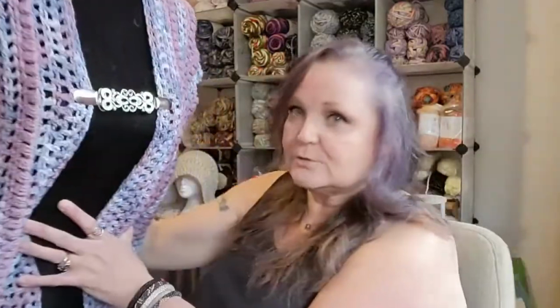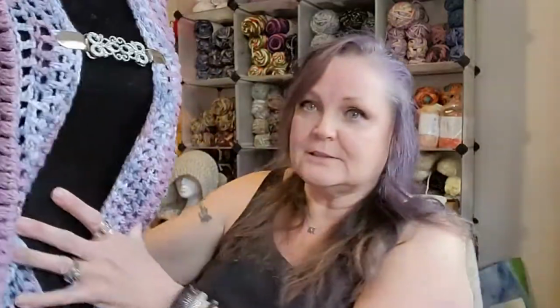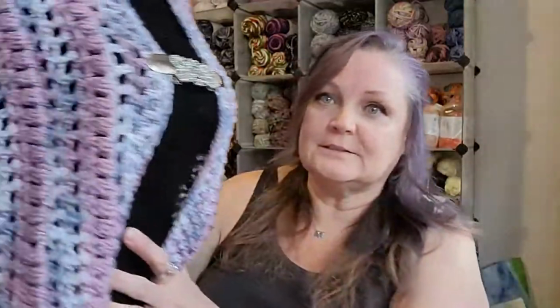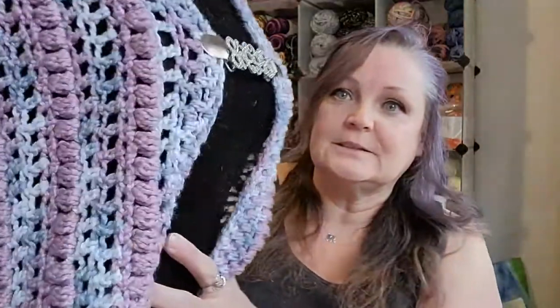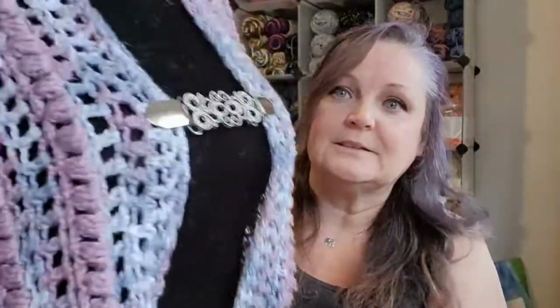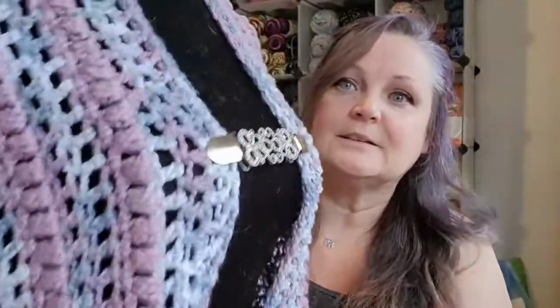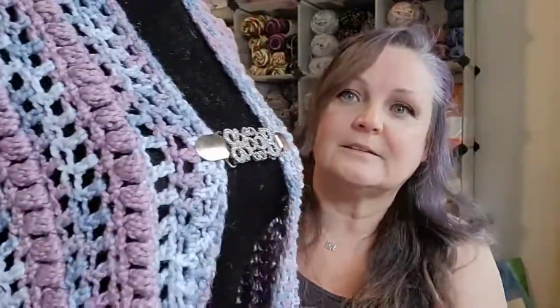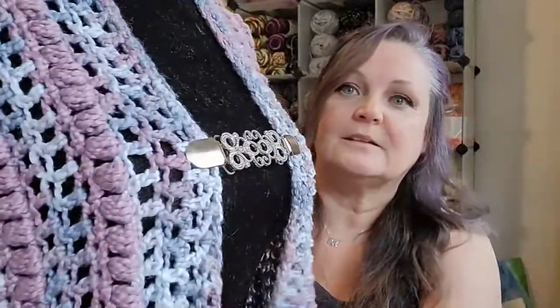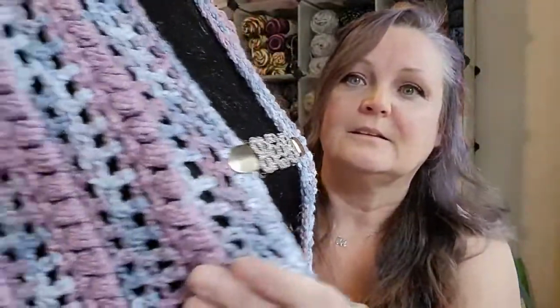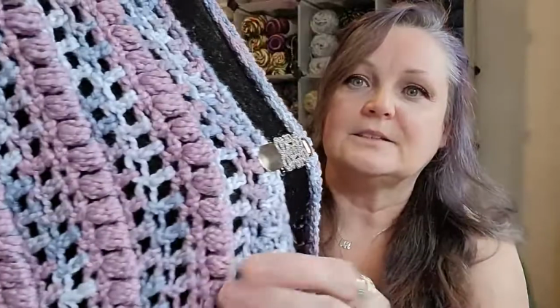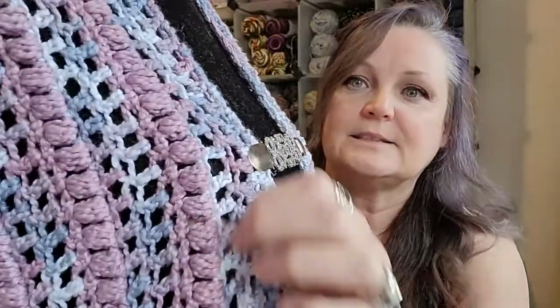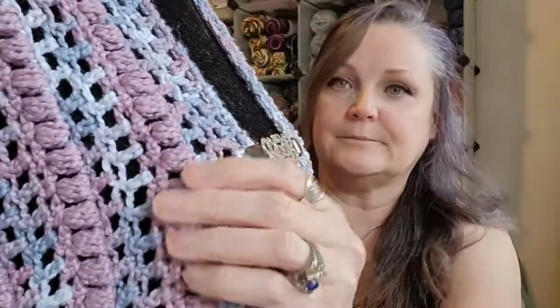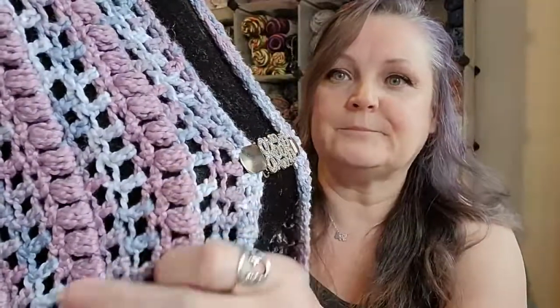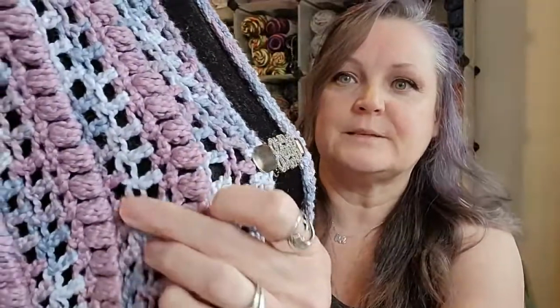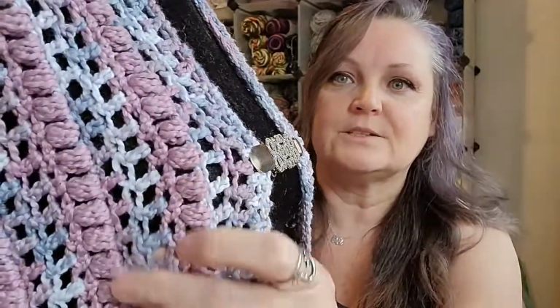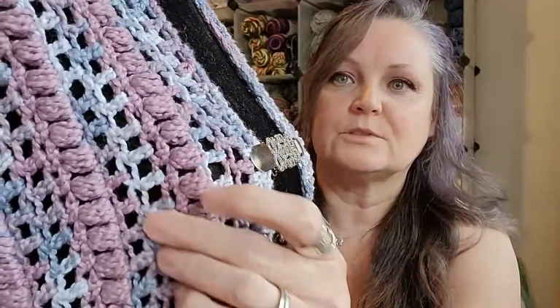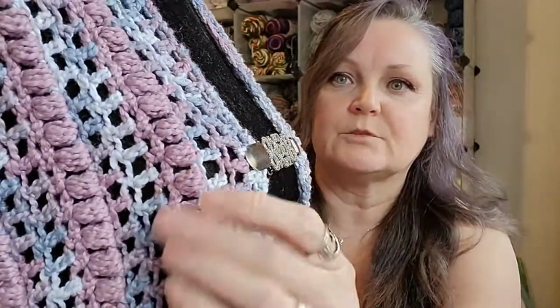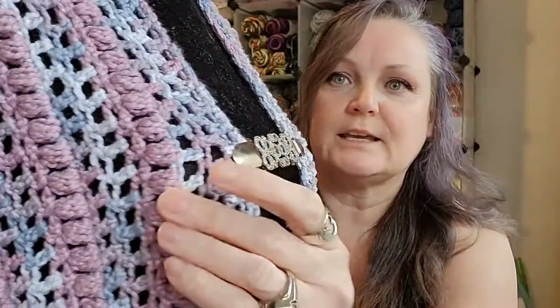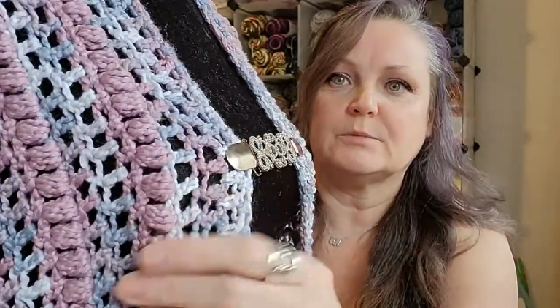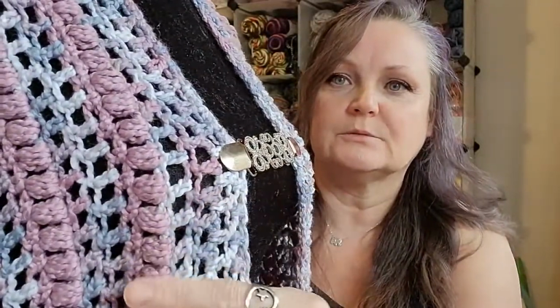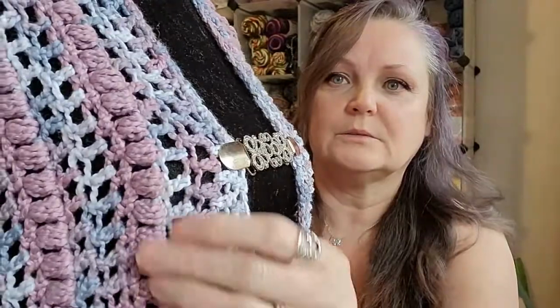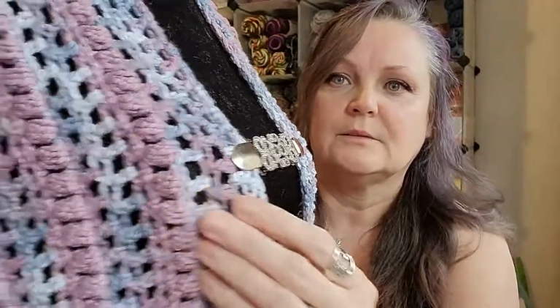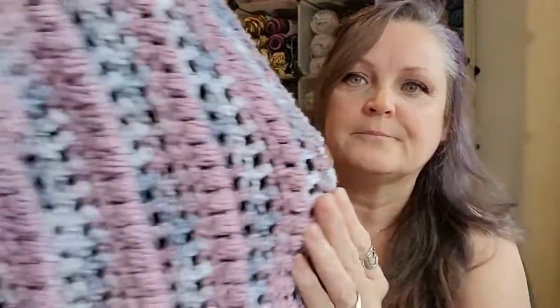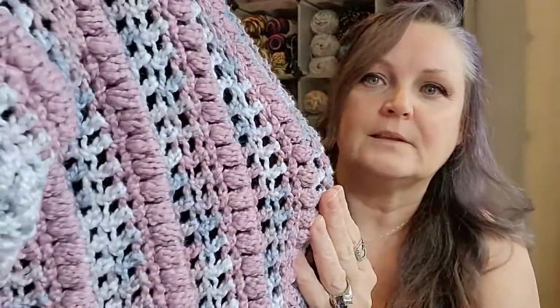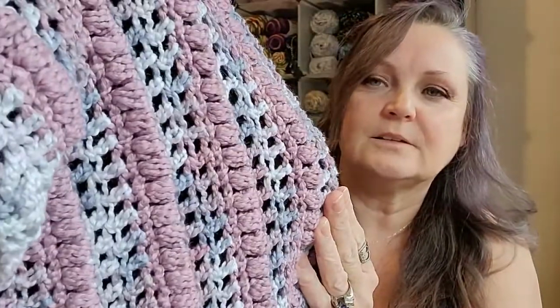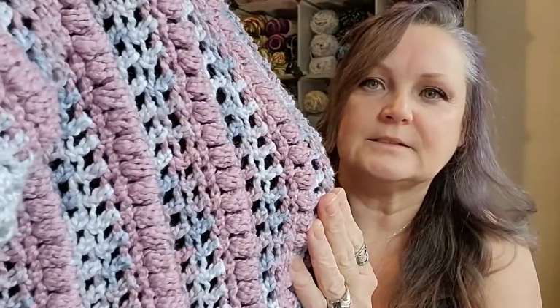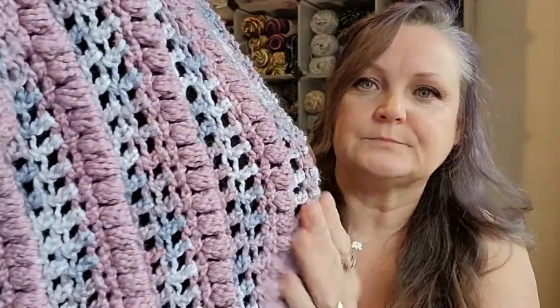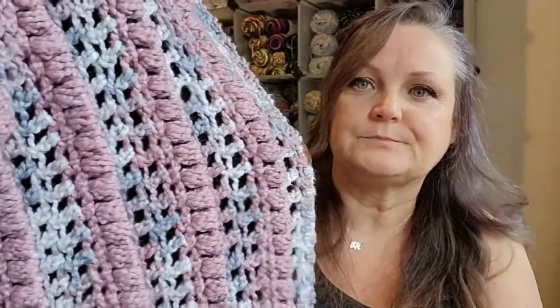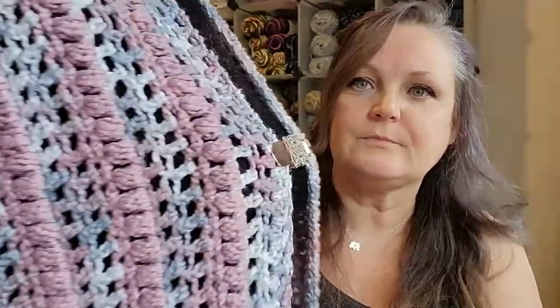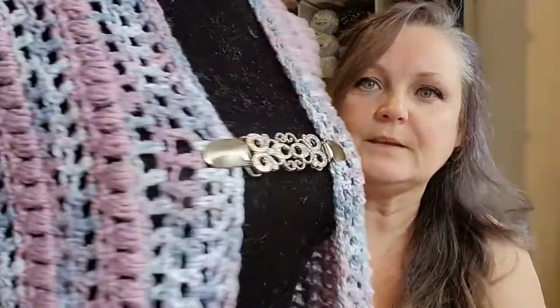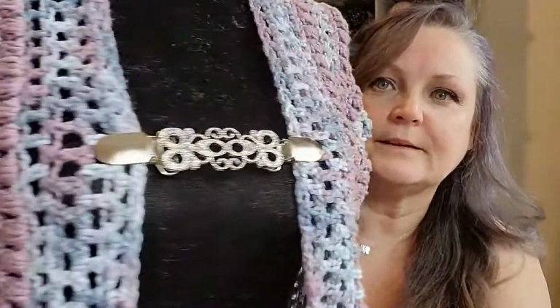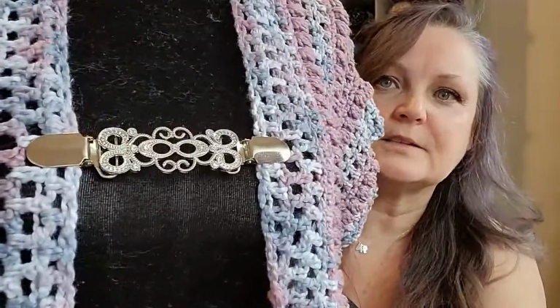So you can see the two rows of double crochet and the bobble row — and that's all it is.